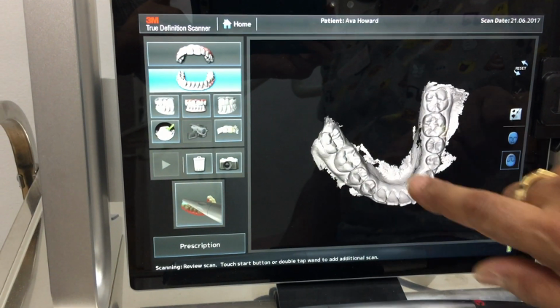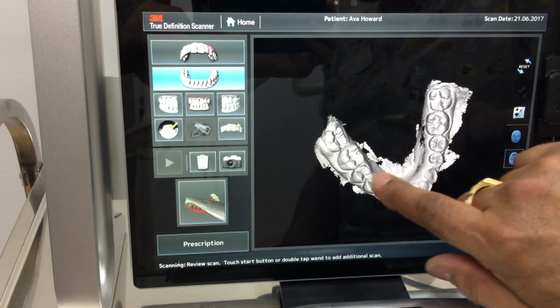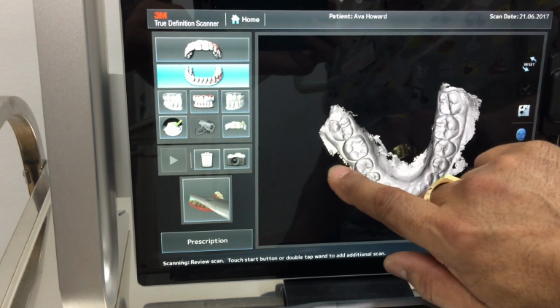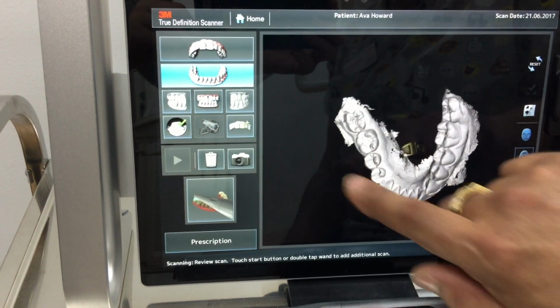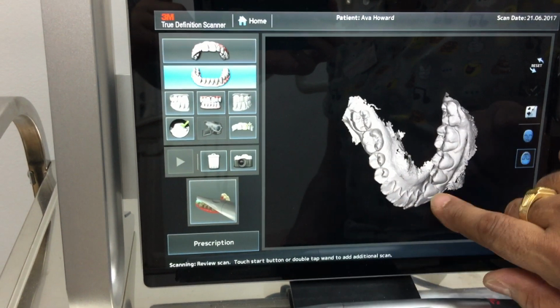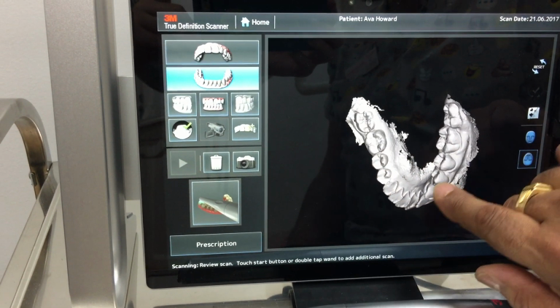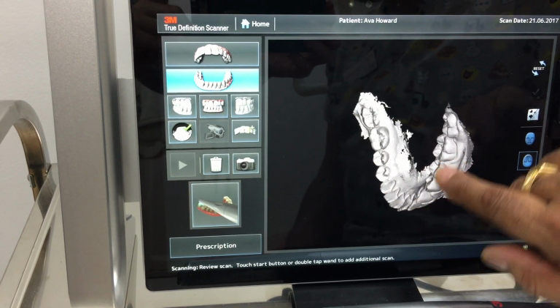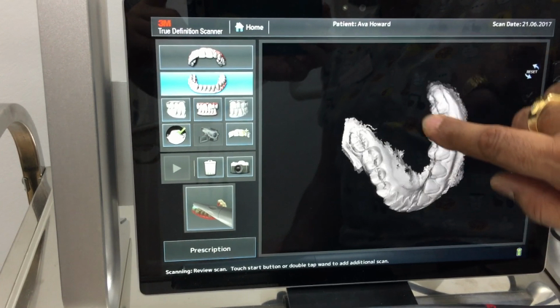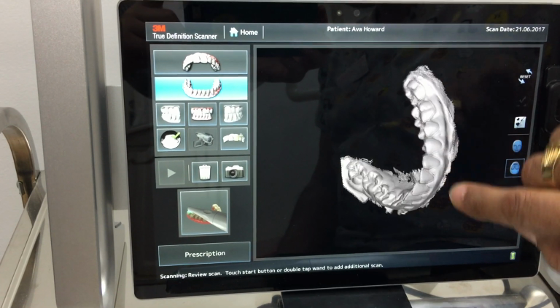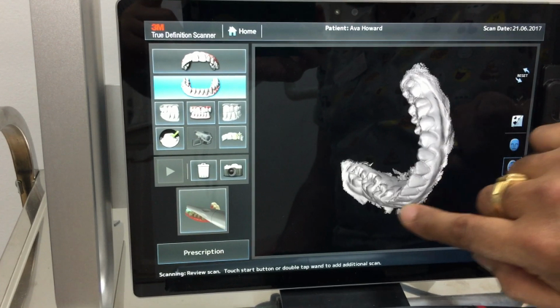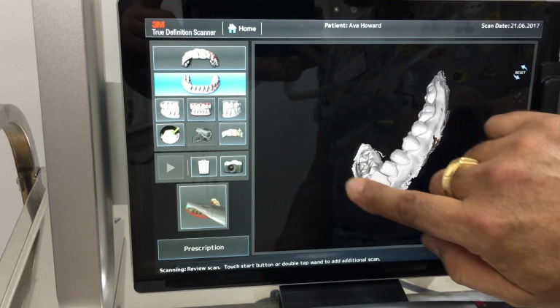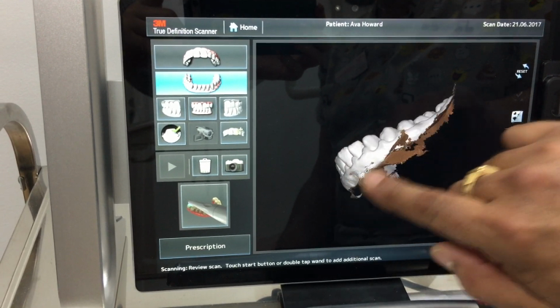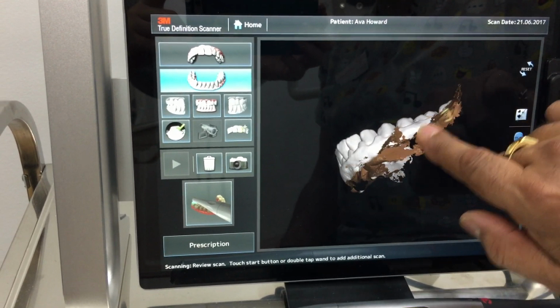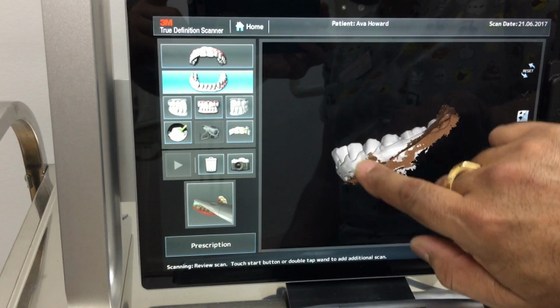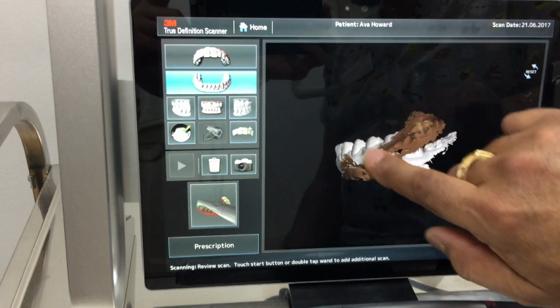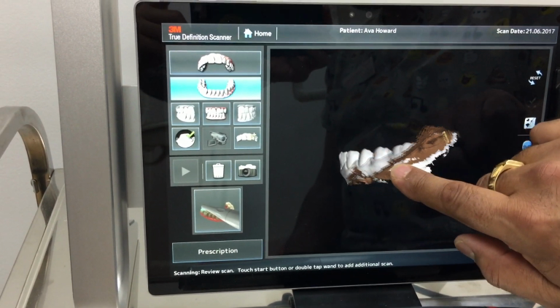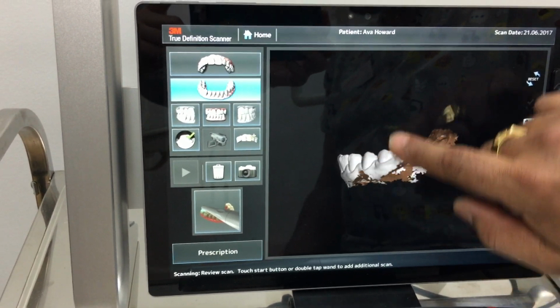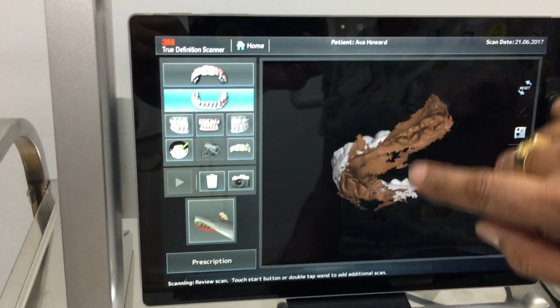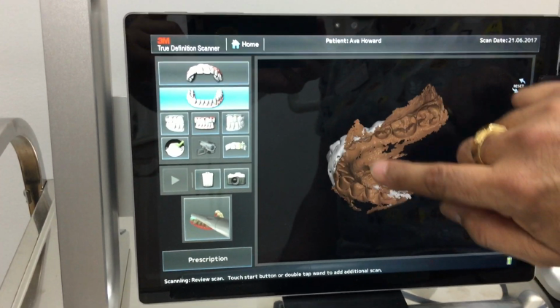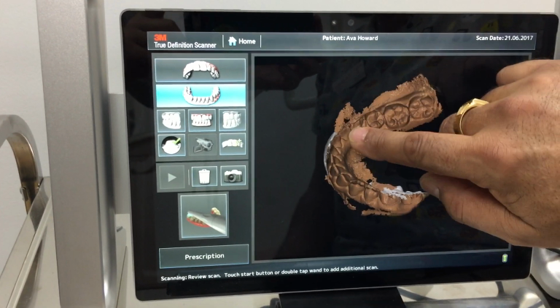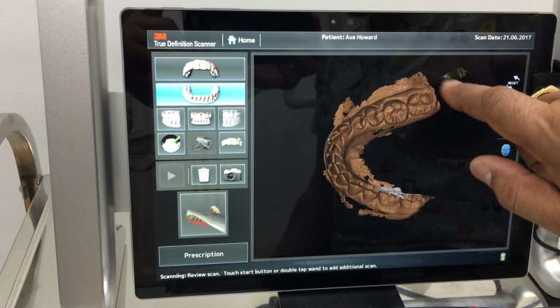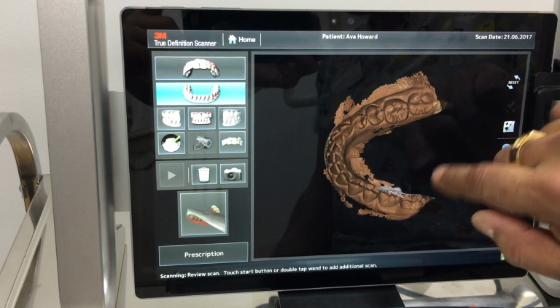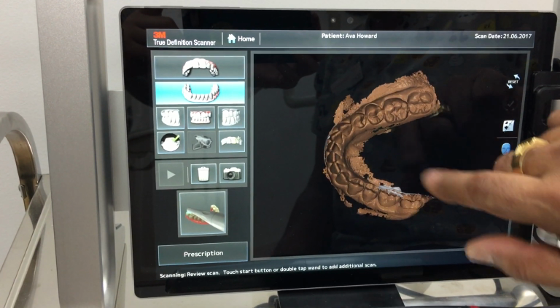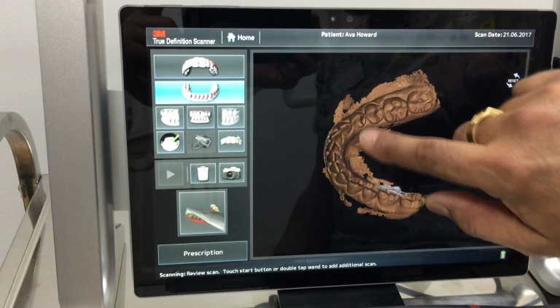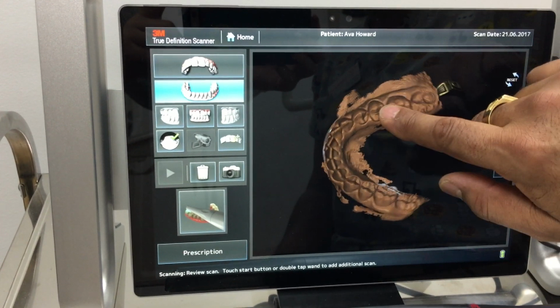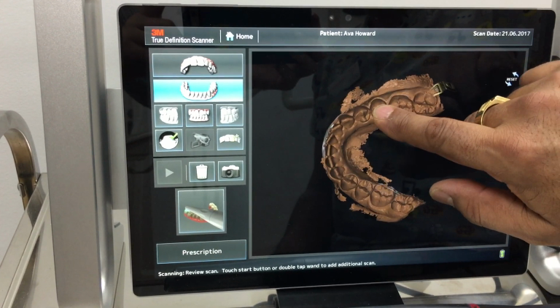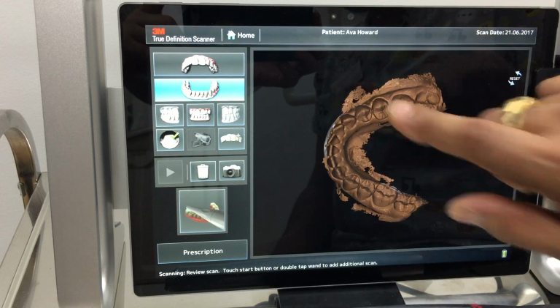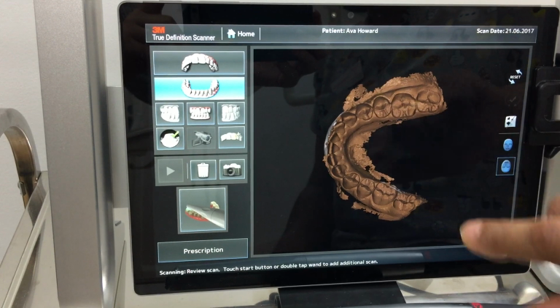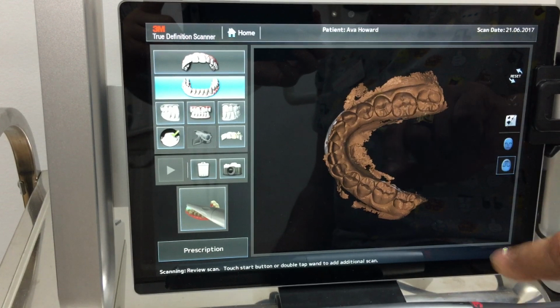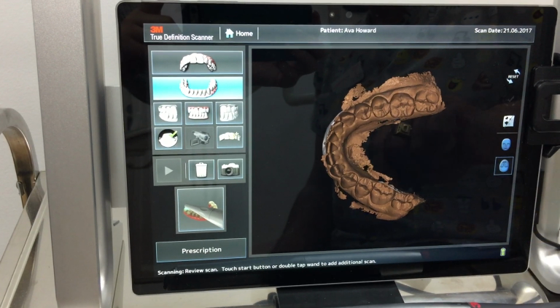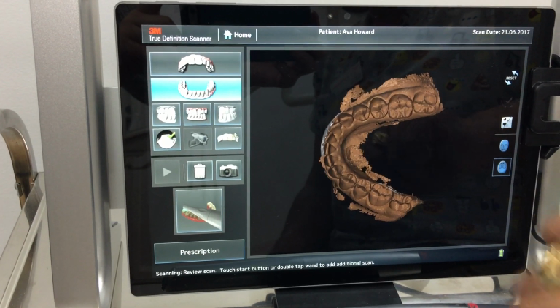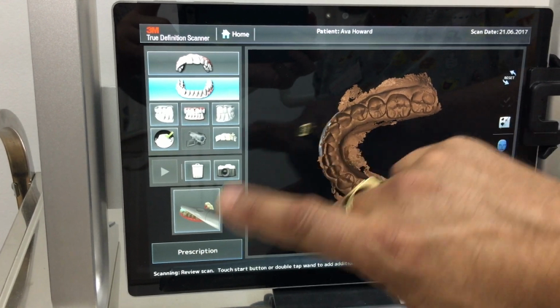This is the lower jaw. You can see we can look at it from all angles, and if you look under here, see how it looks brown or sort of a gold color.